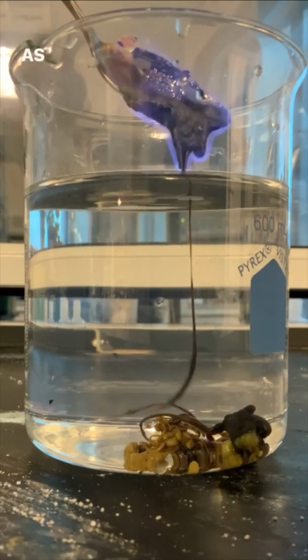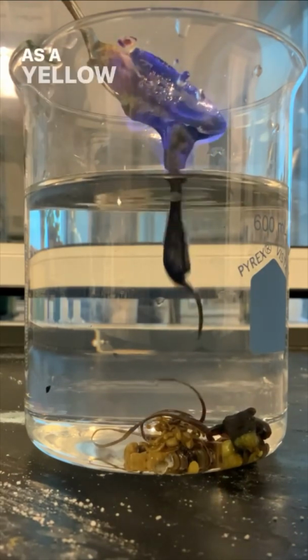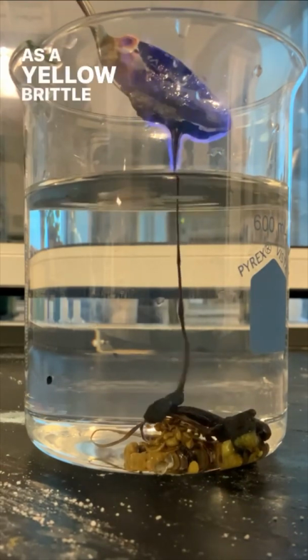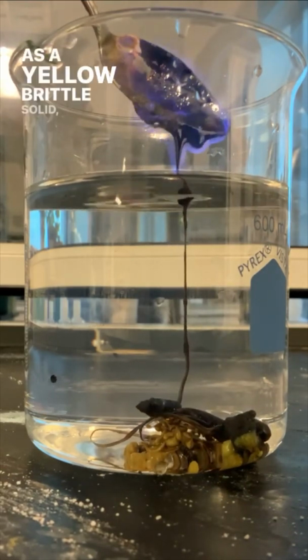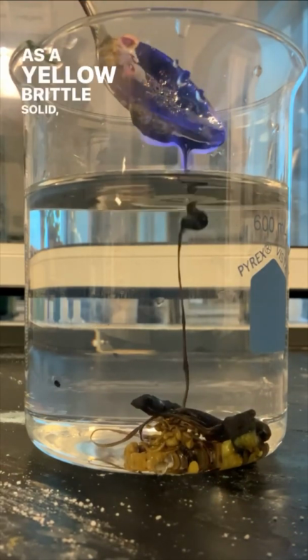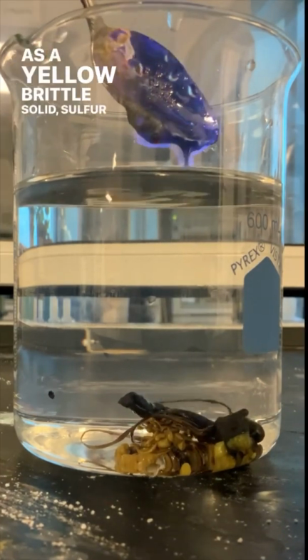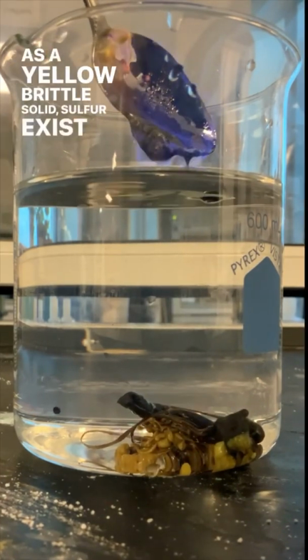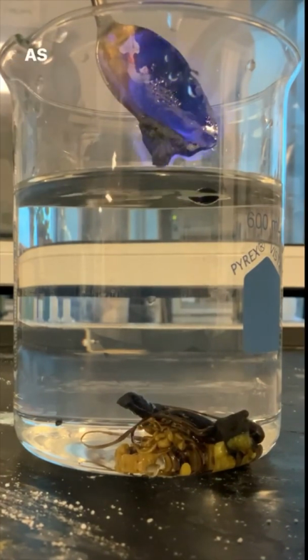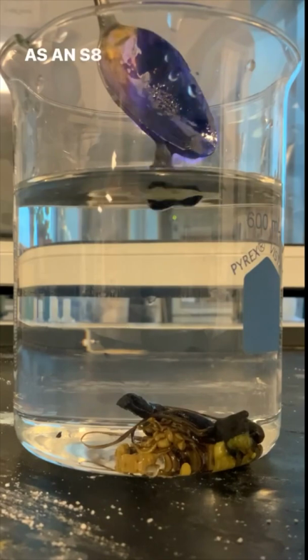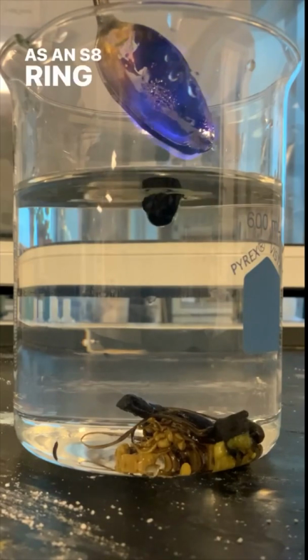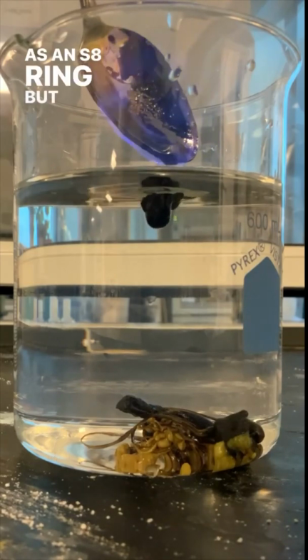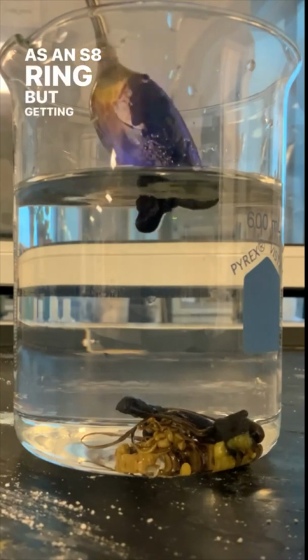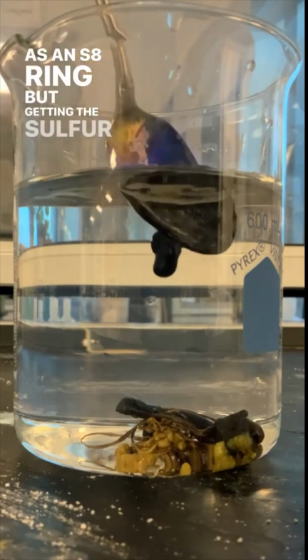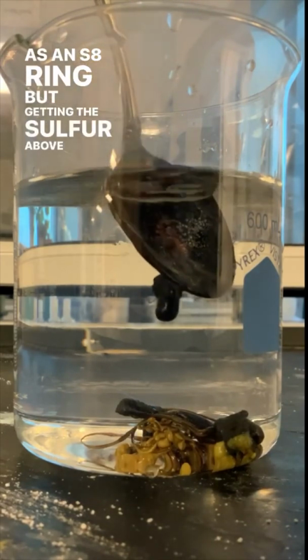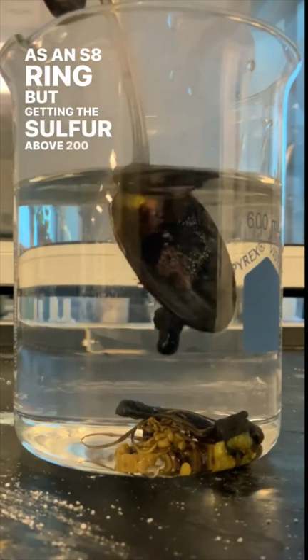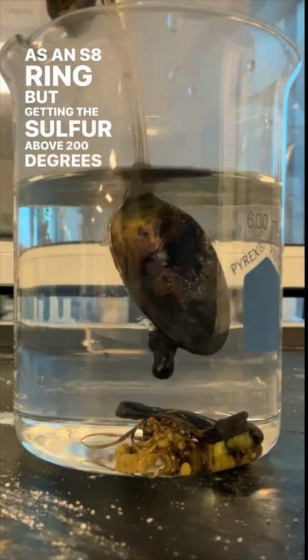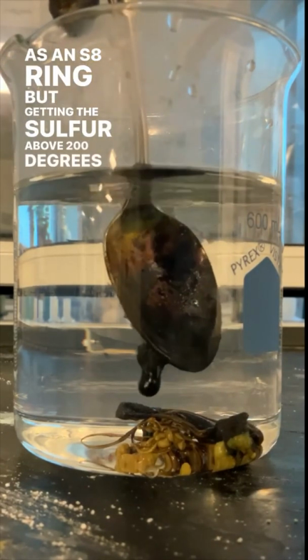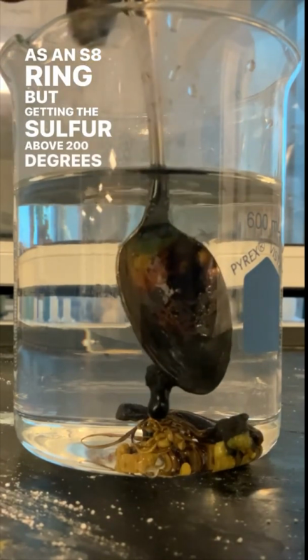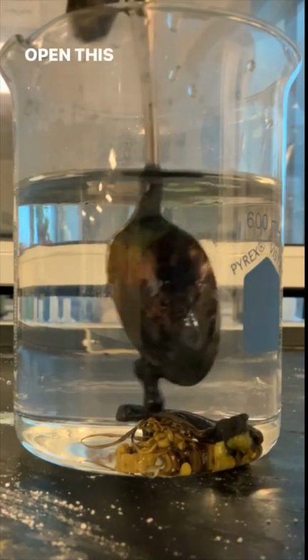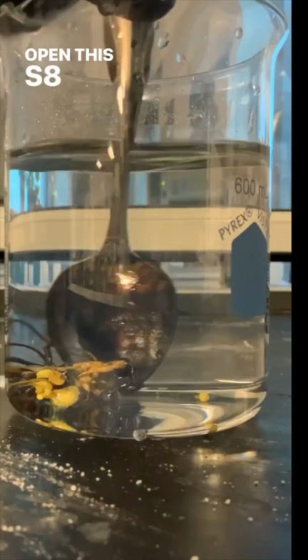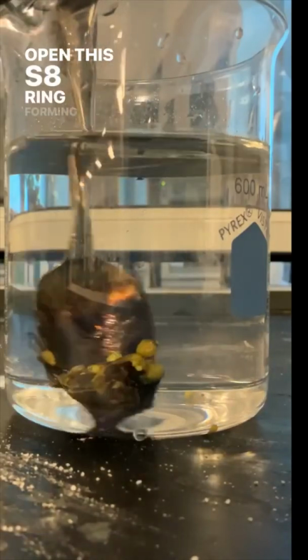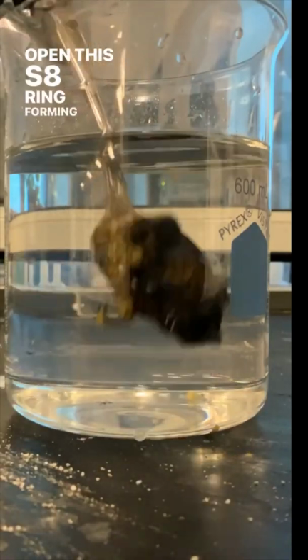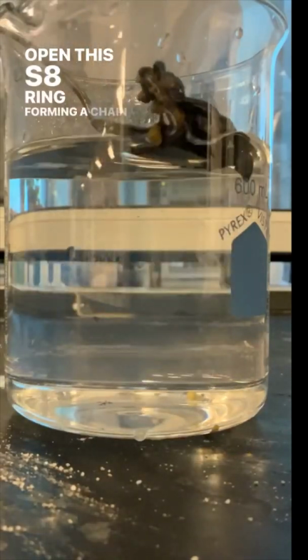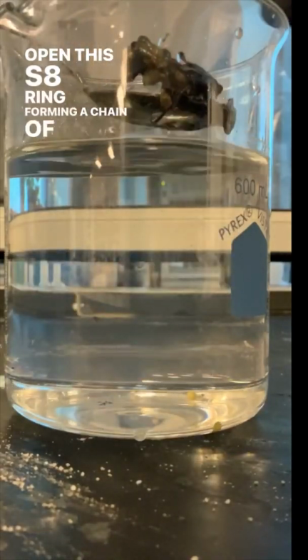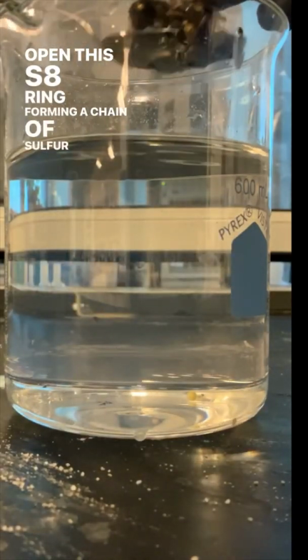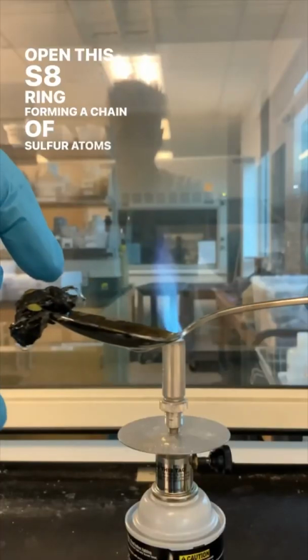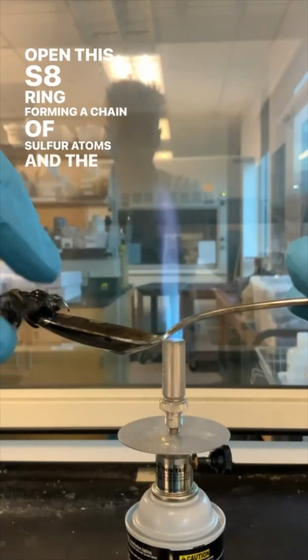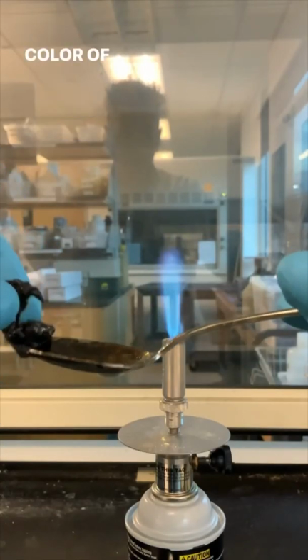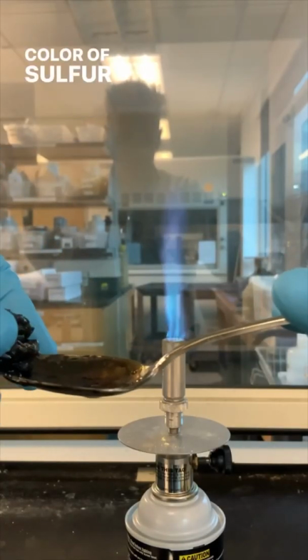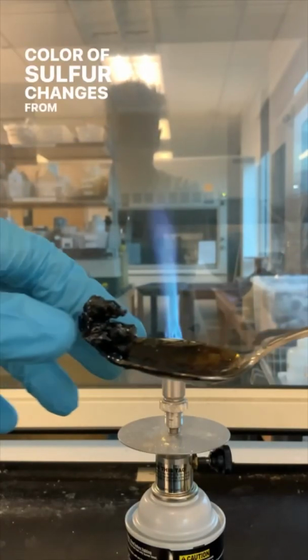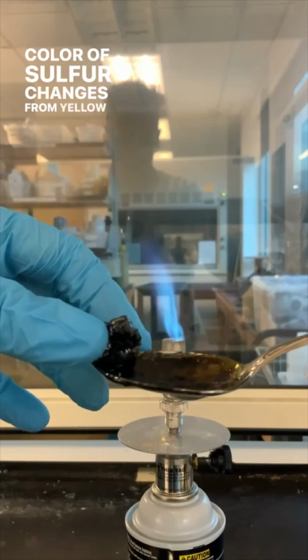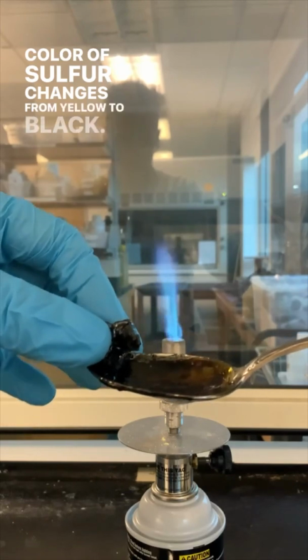As a yellow brittle solid, sulfur exists as an S8 ring, but getting the sulfur above 200 degrees breaks open this S8 ring, forming a chain of sulfur atoms, and the color of sulfur changes from yellow to black.